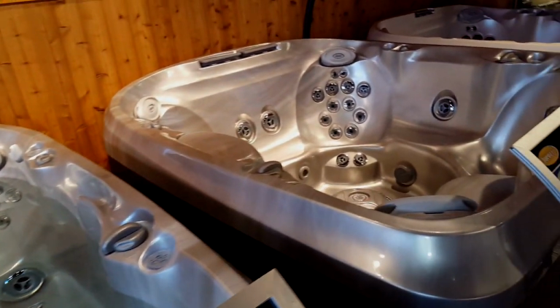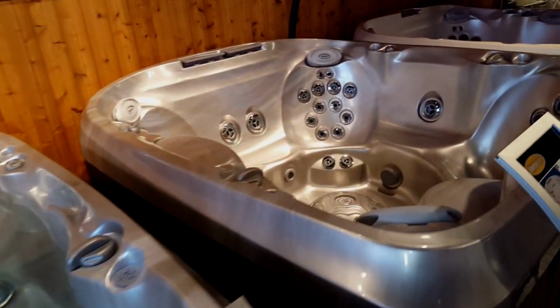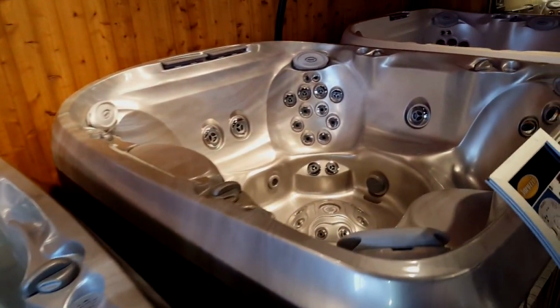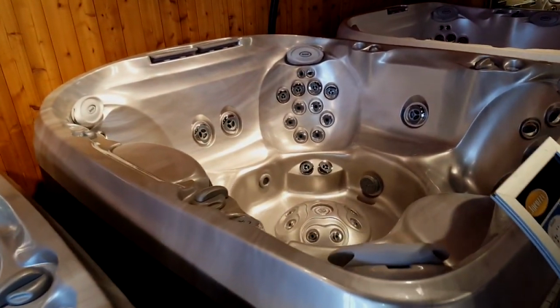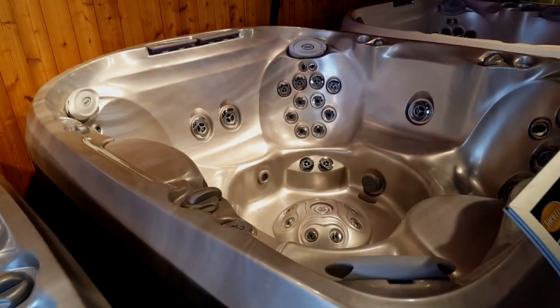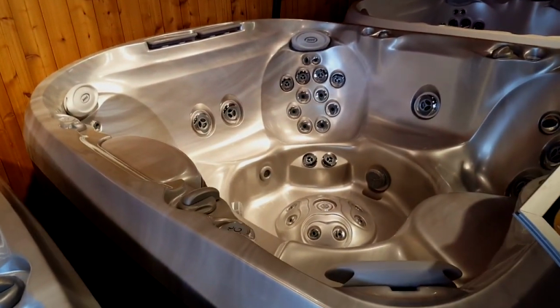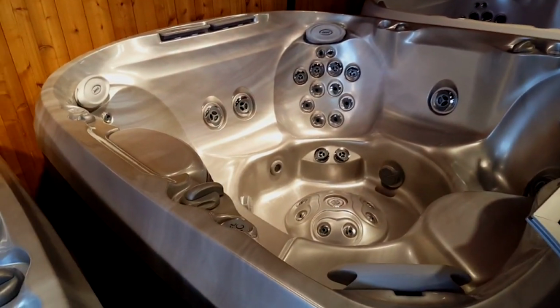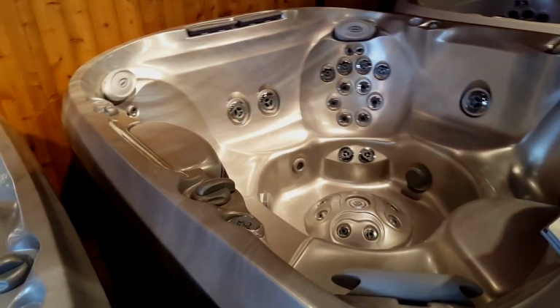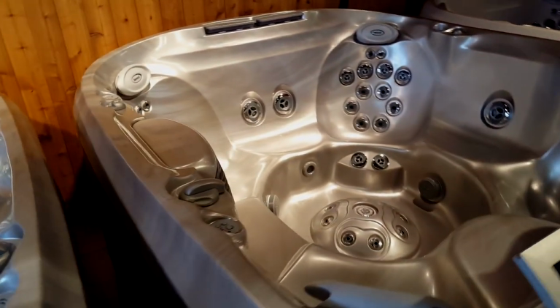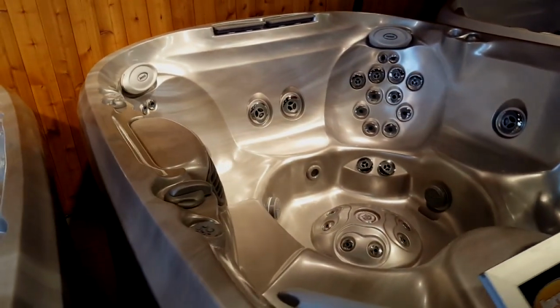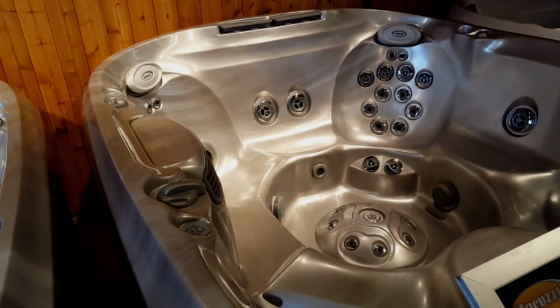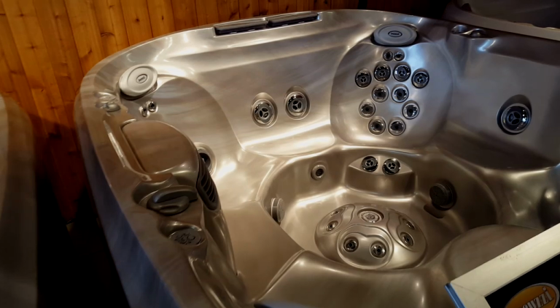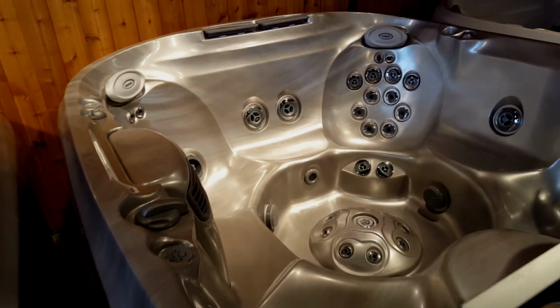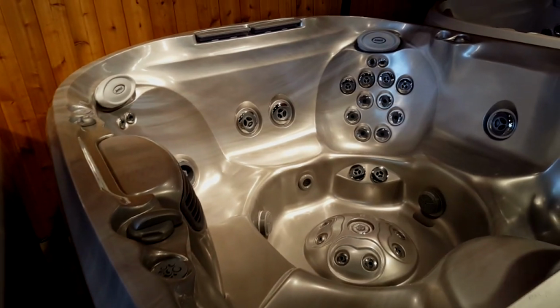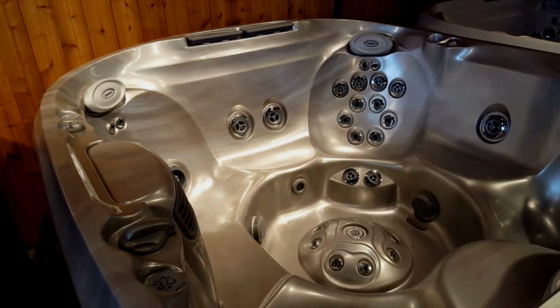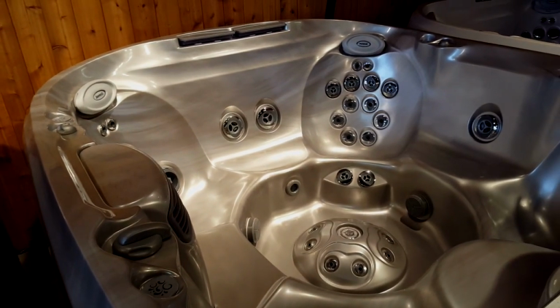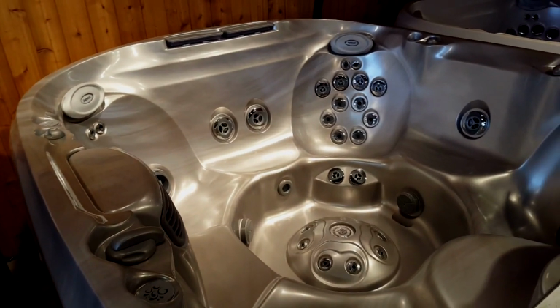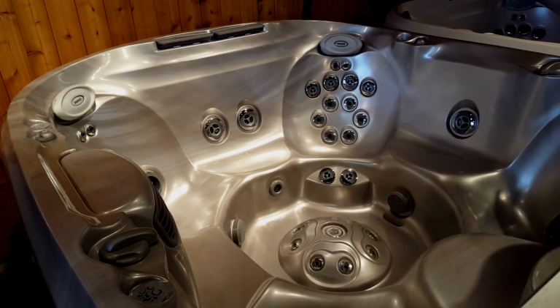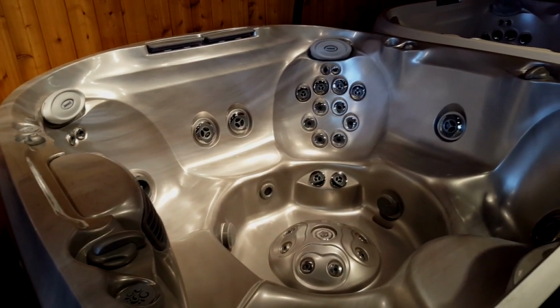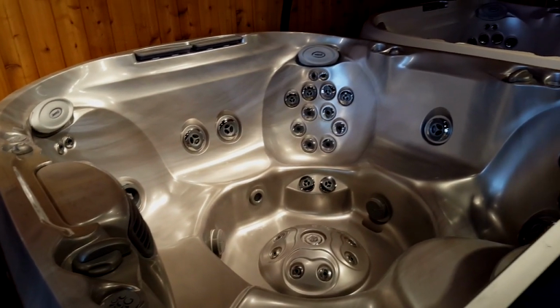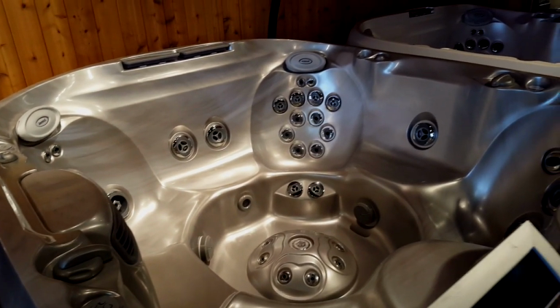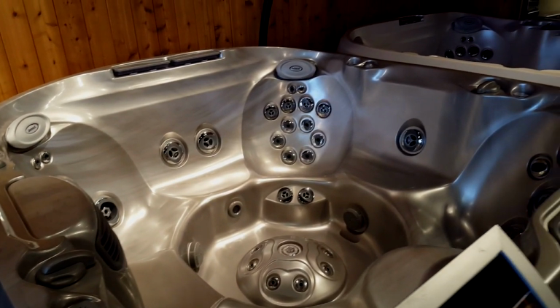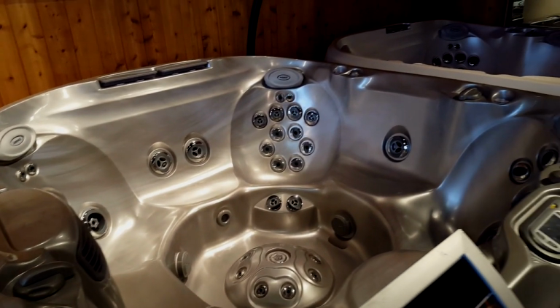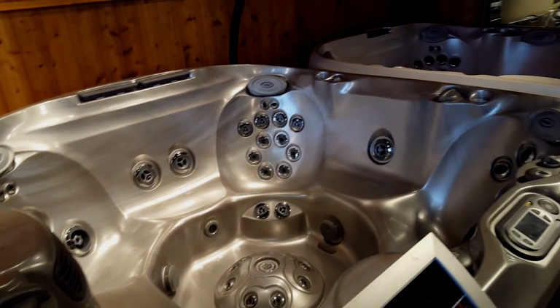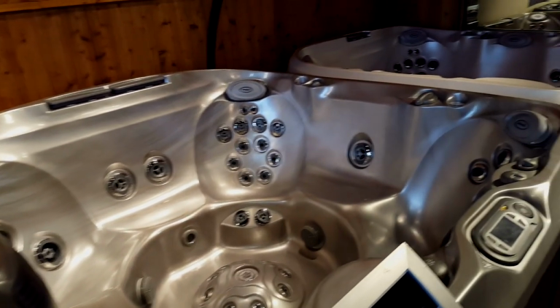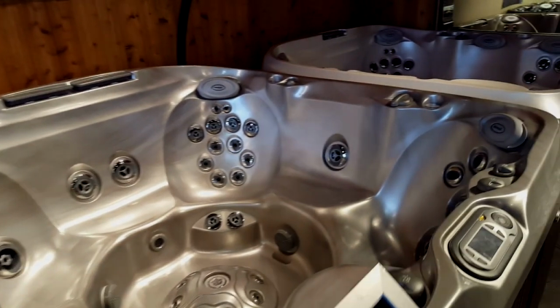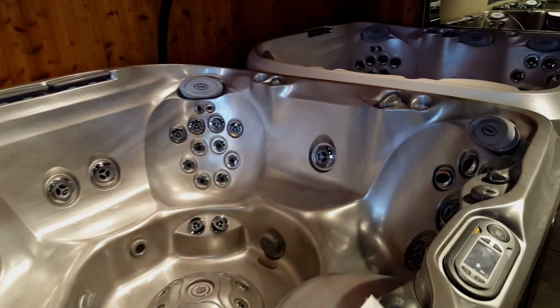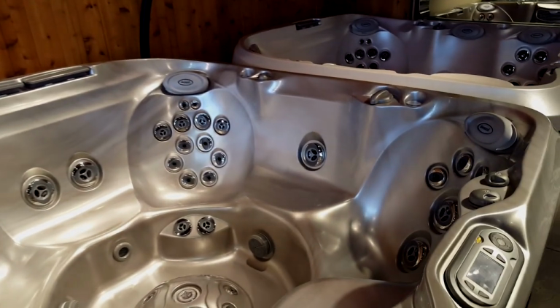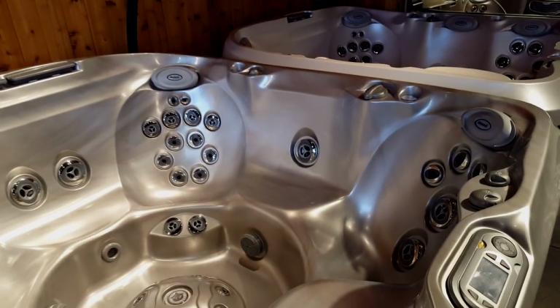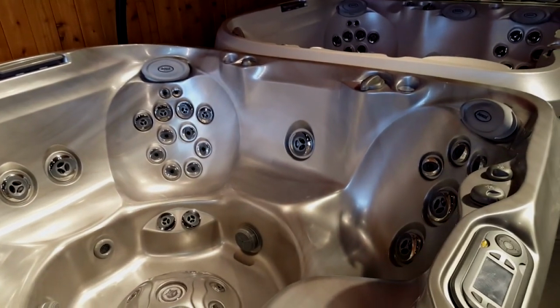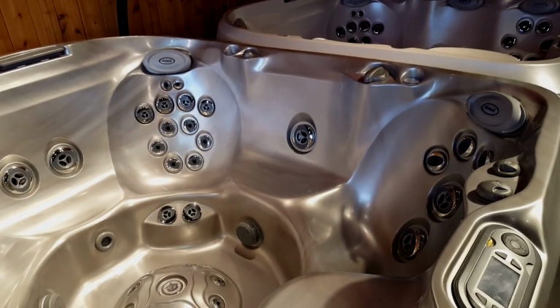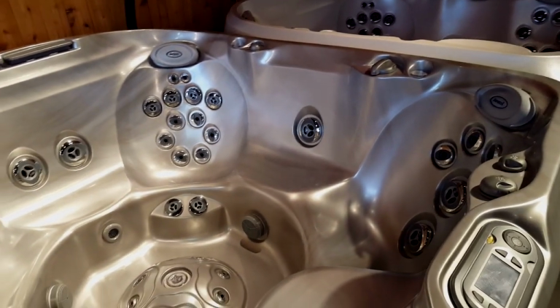Here's another tub, the J470 — a beautiful hot tub with lots of jets, lots of room to entertain, and one of the best massages in the industry.